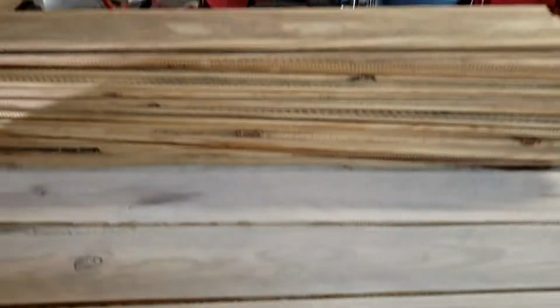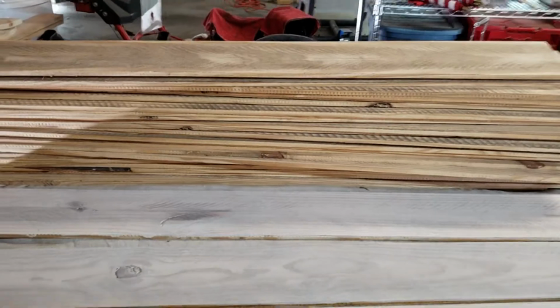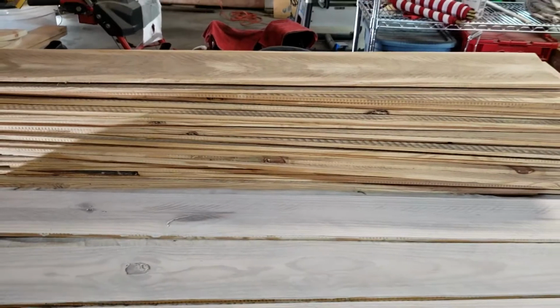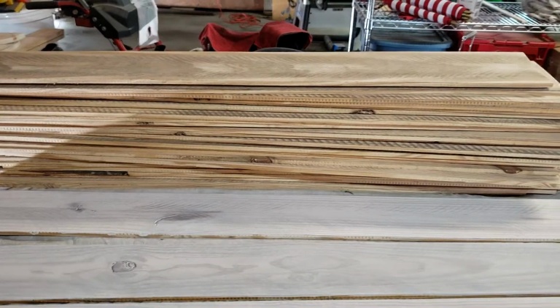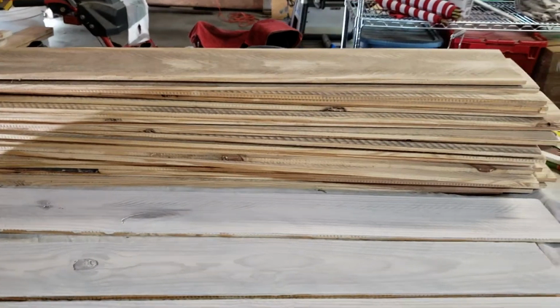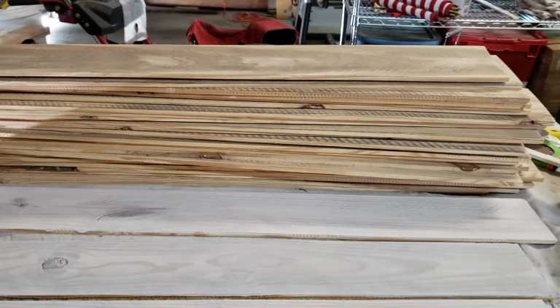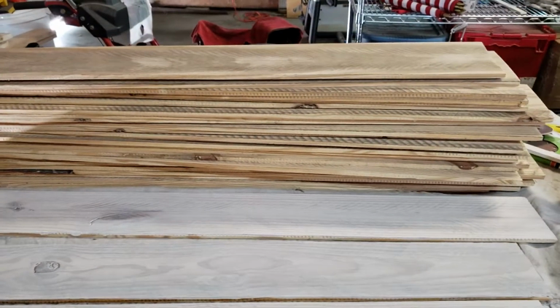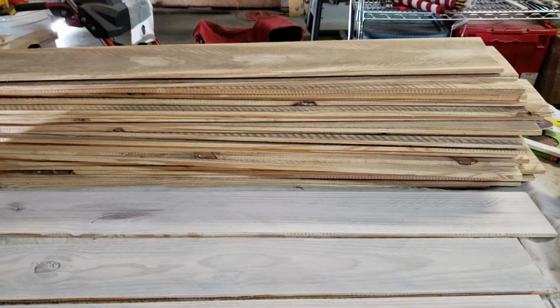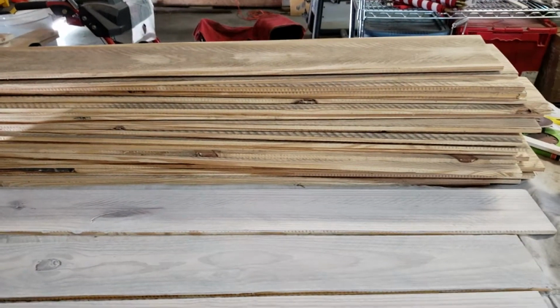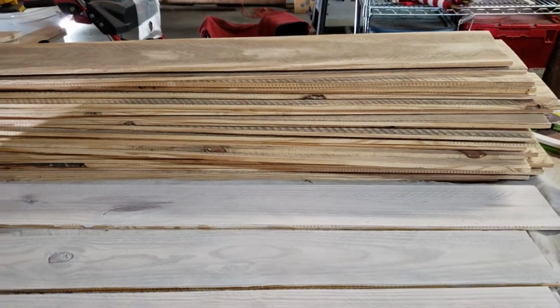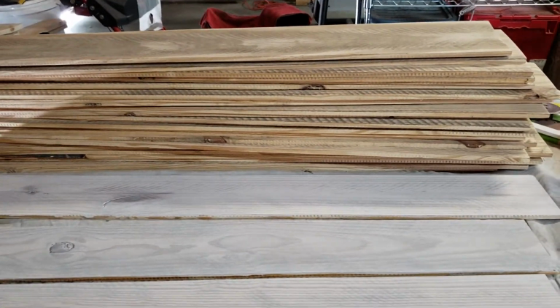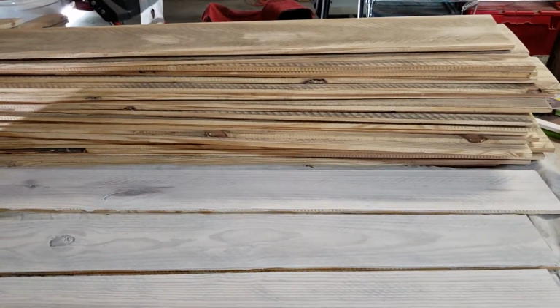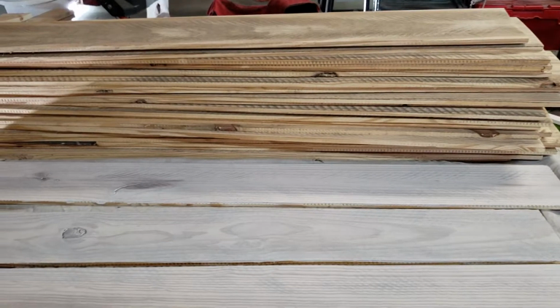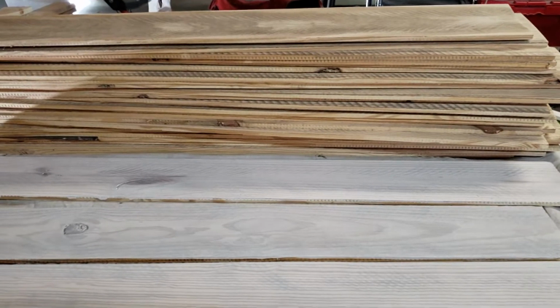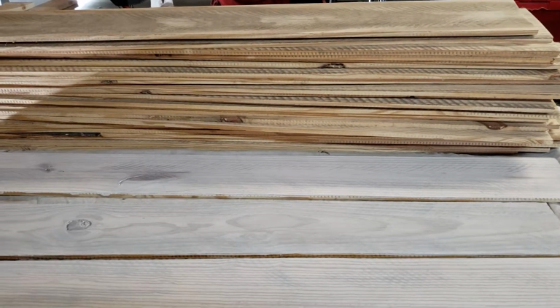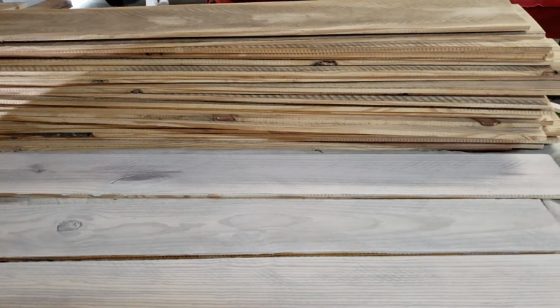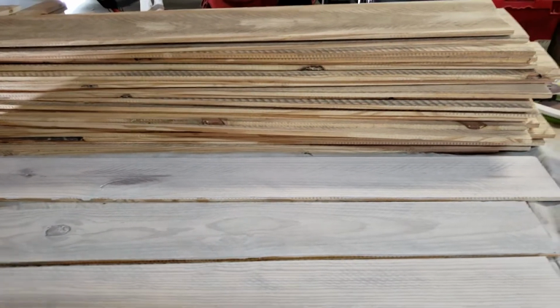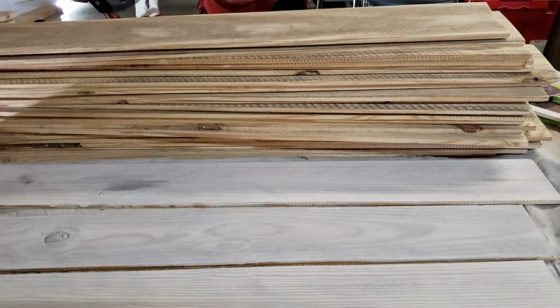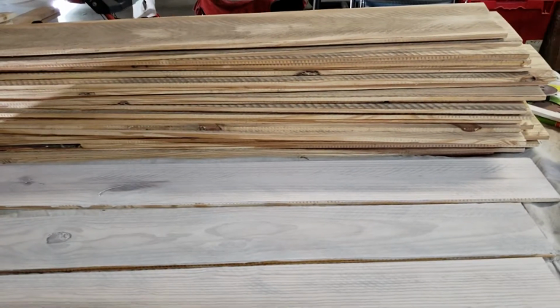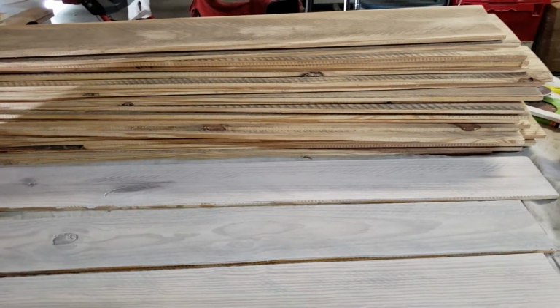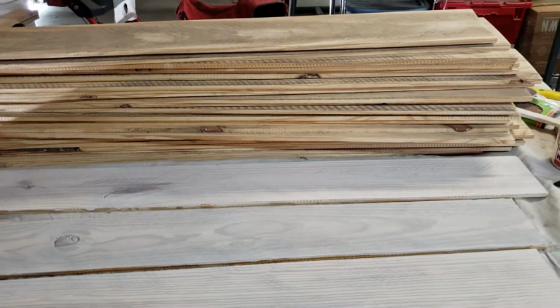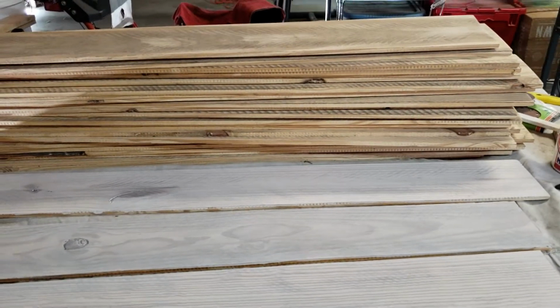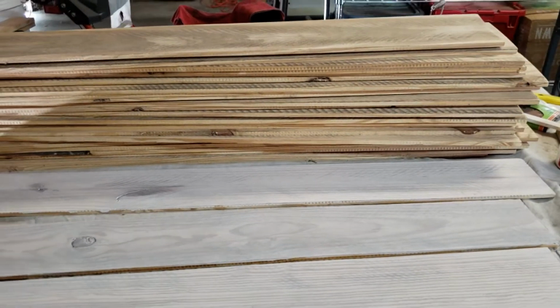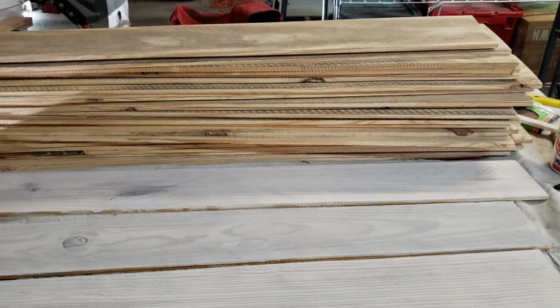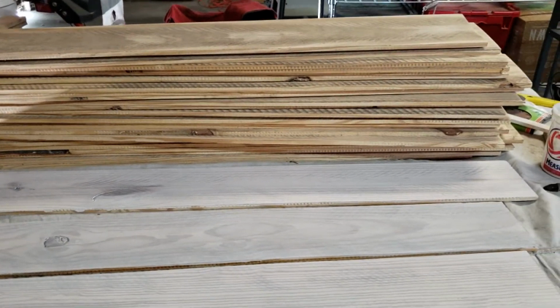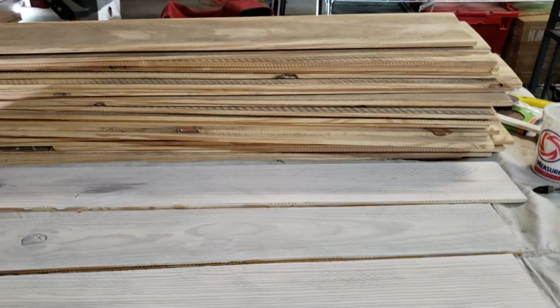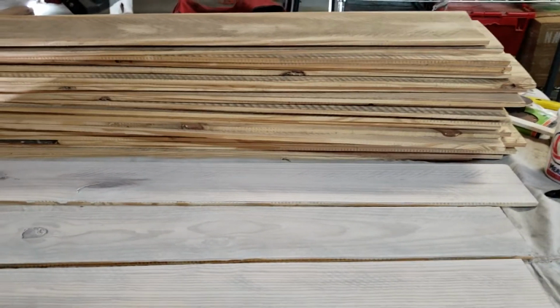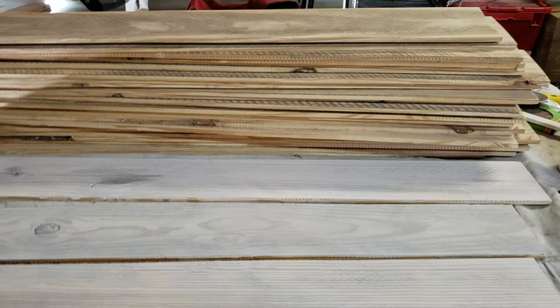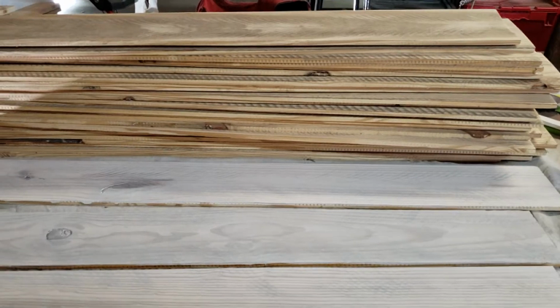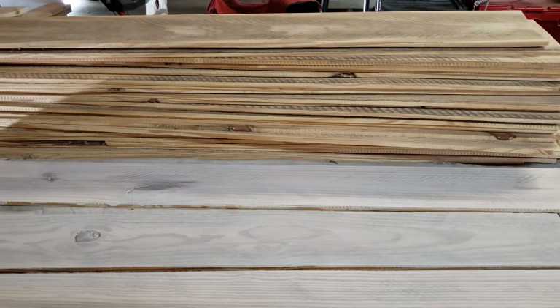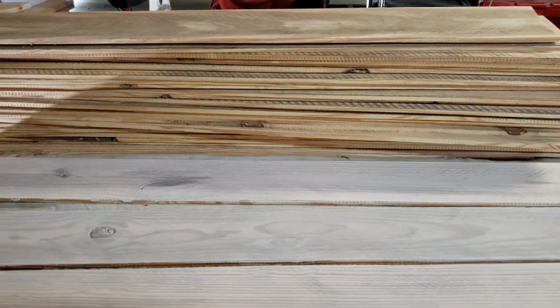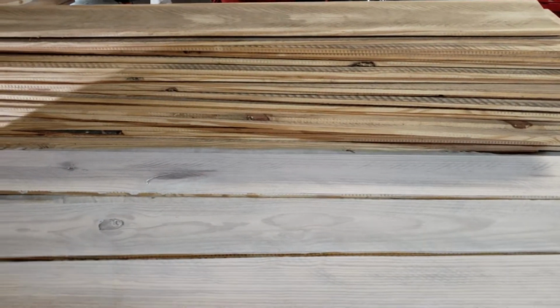We've got a whole stack of these to do. Once I get all these done and I start installing them onto the cabinet, we'll make another video for you.